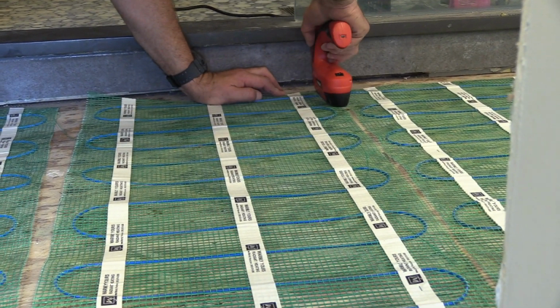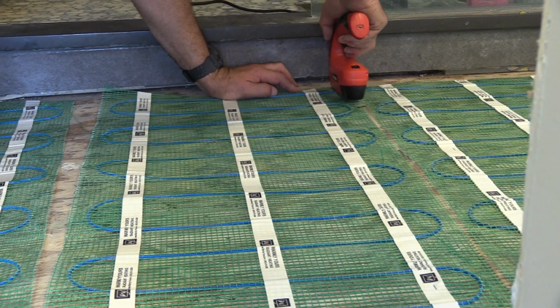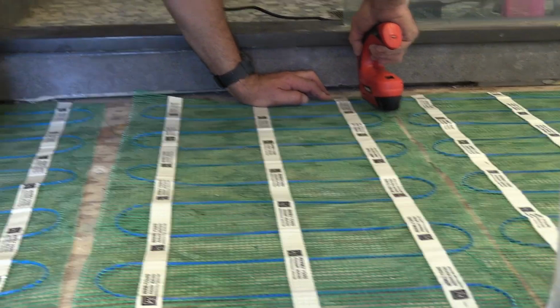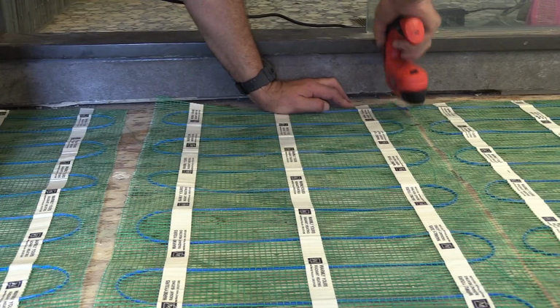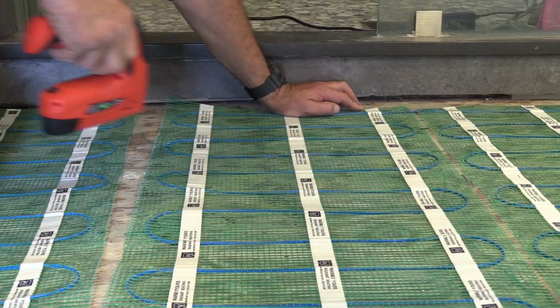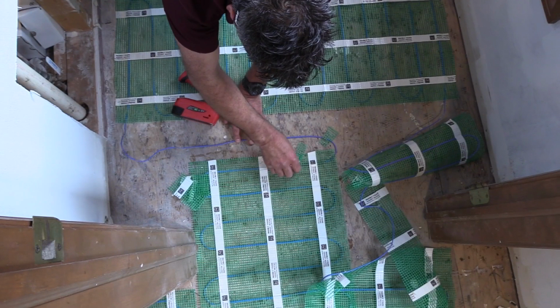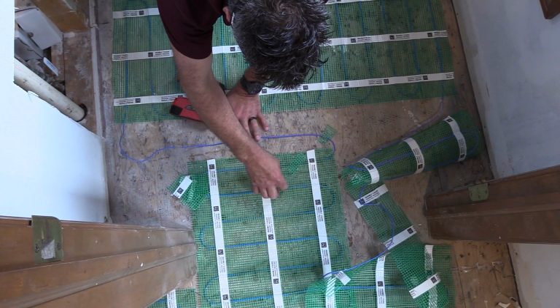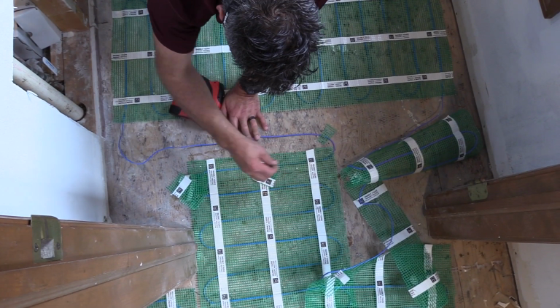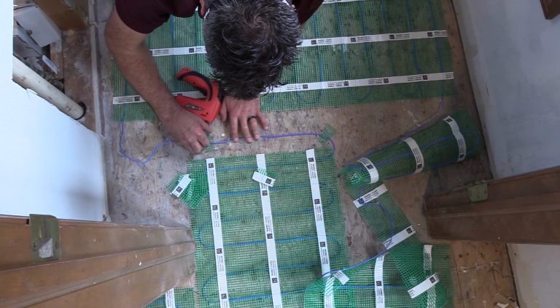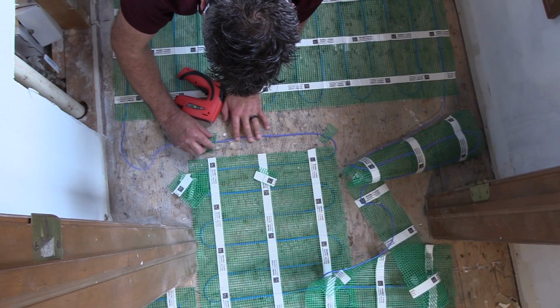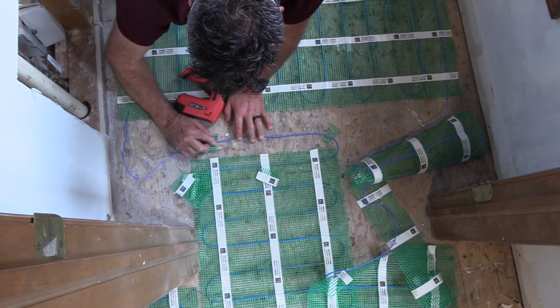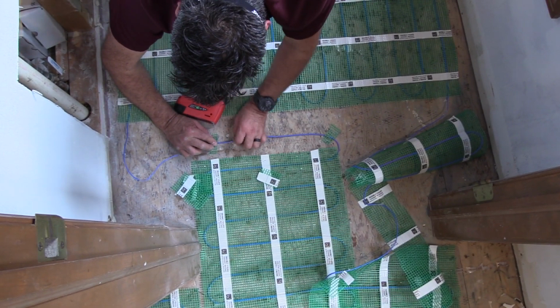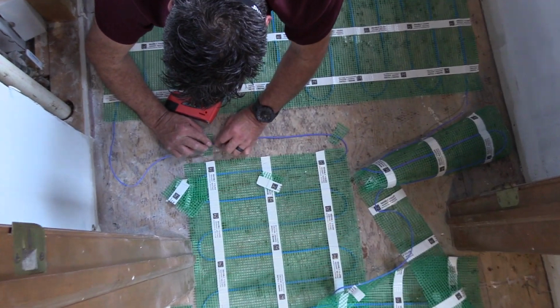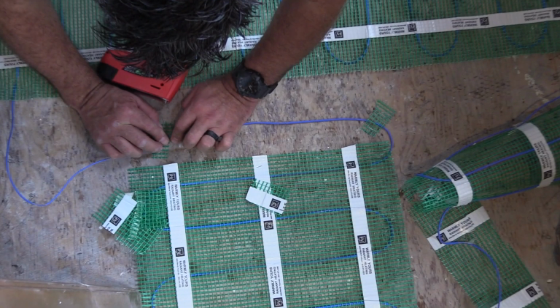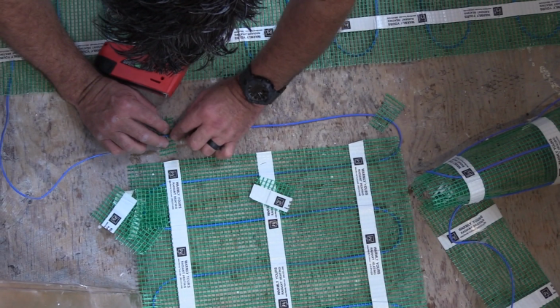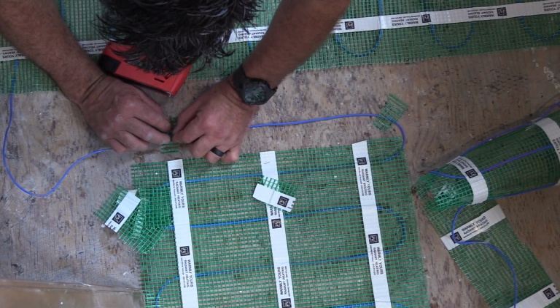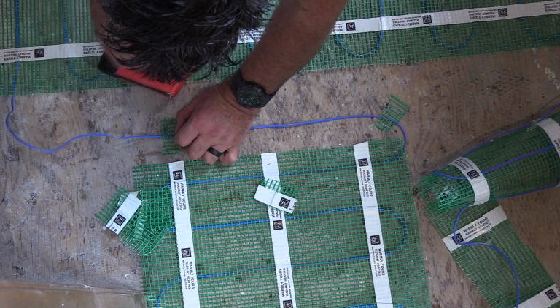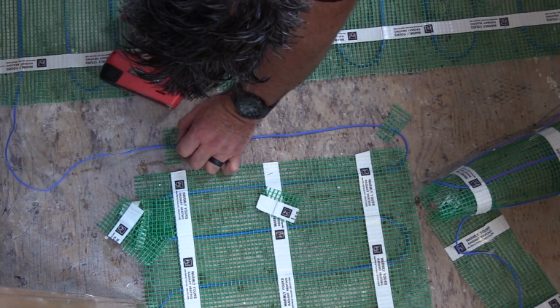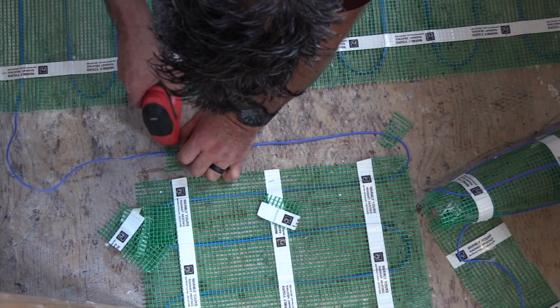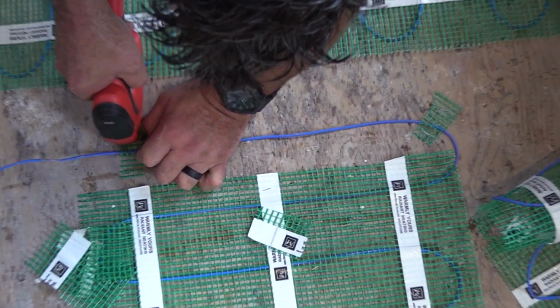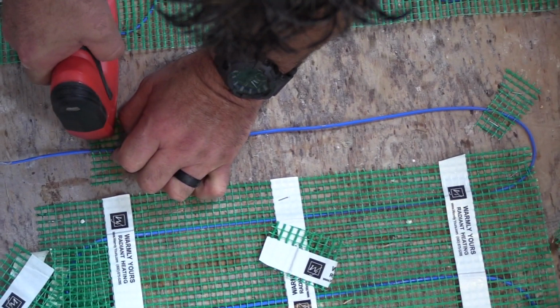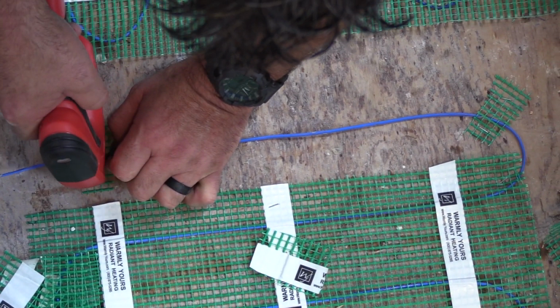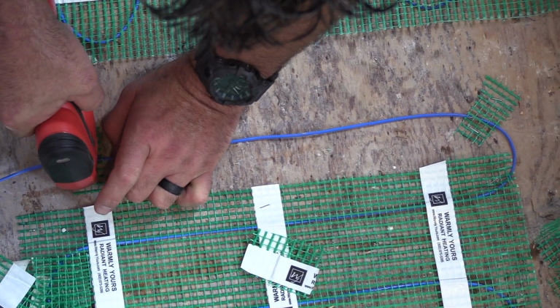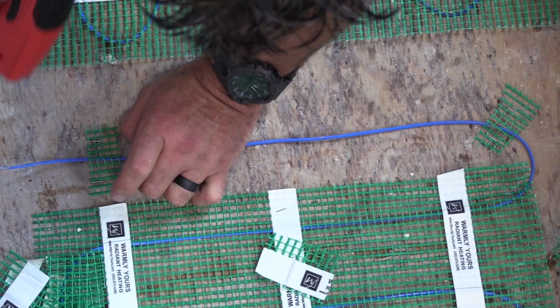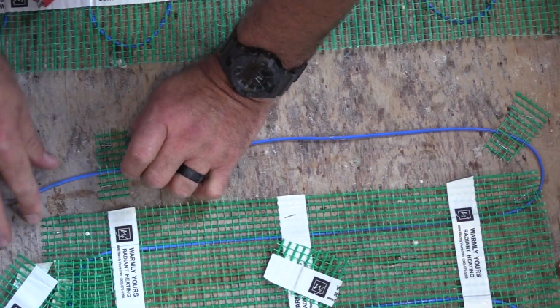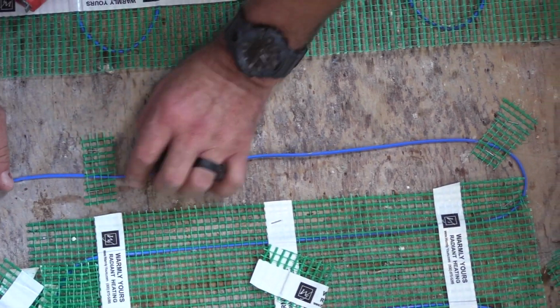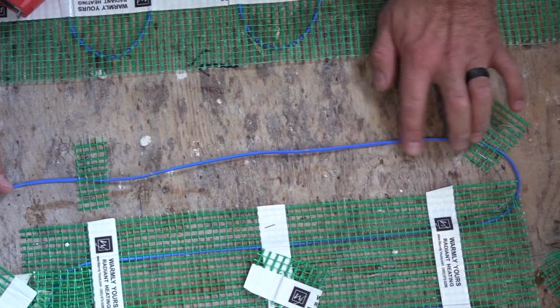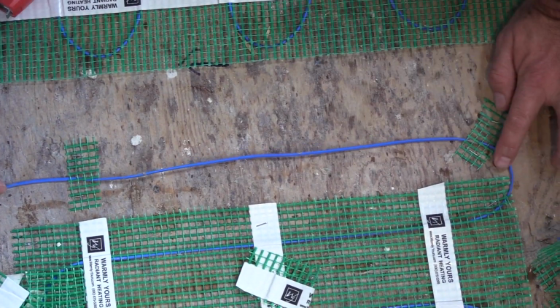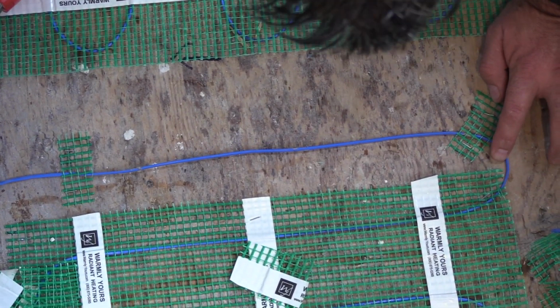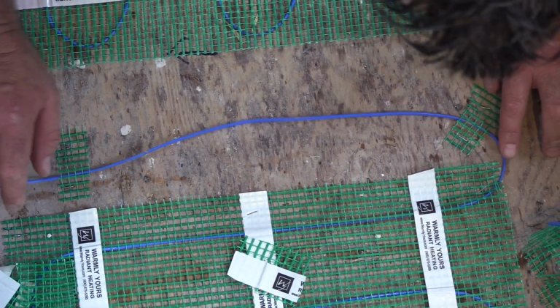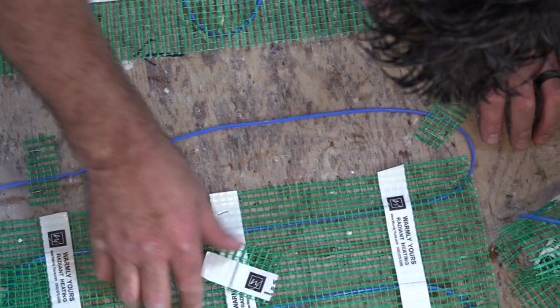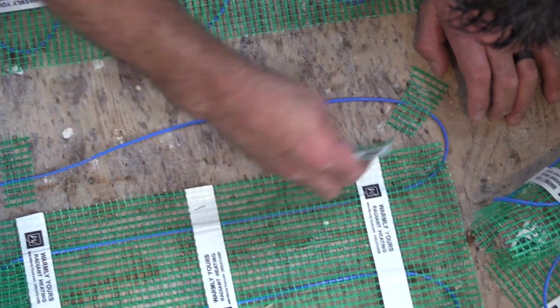Here you can see we're using a stapler. The stapler is being used to staple into the mesh — you never ever staple over the wire. You can see here where the mesh is being used to hold the free-form wire in place, and it's being stapled through the mesh to hold it in place.